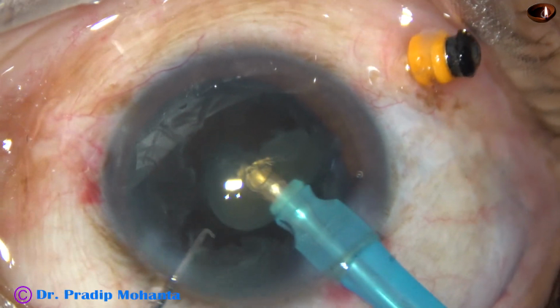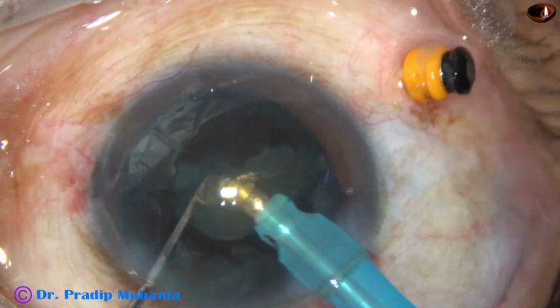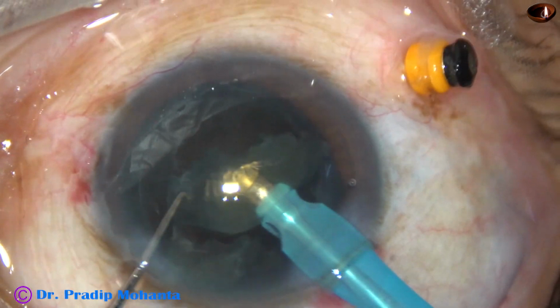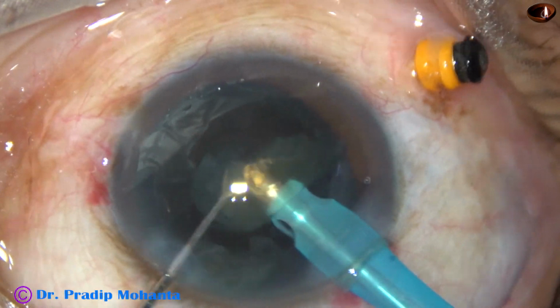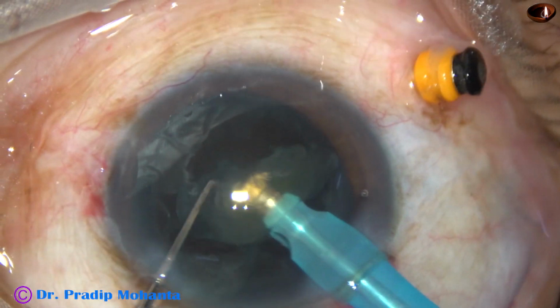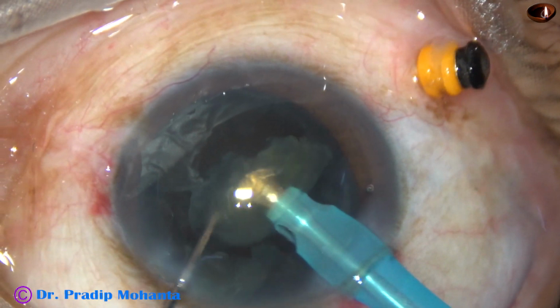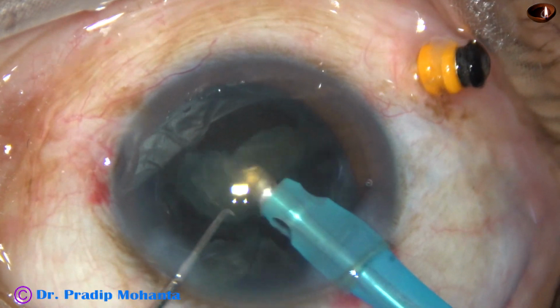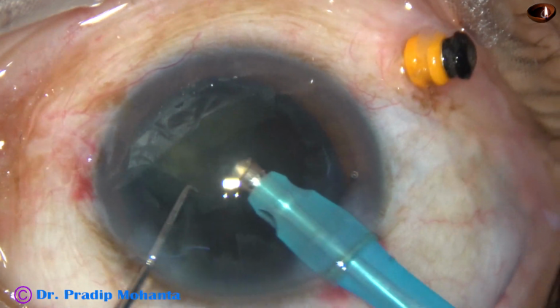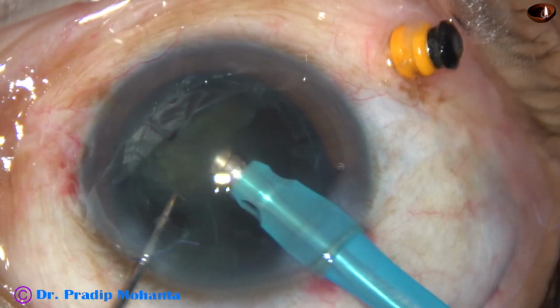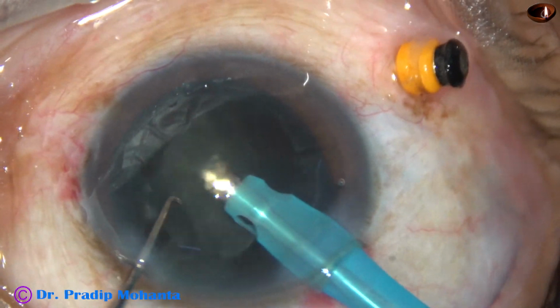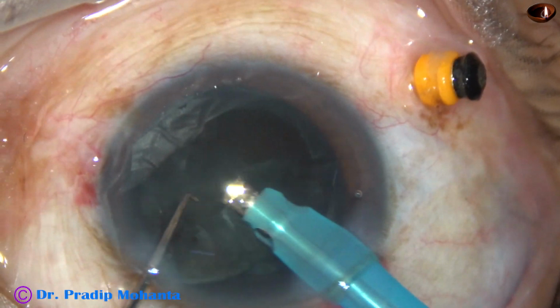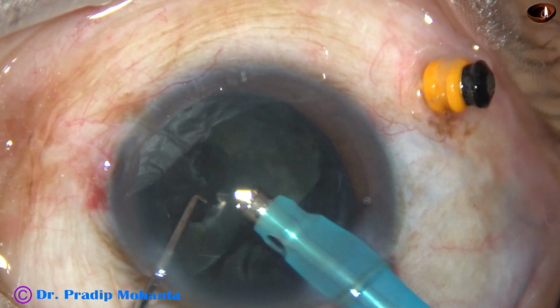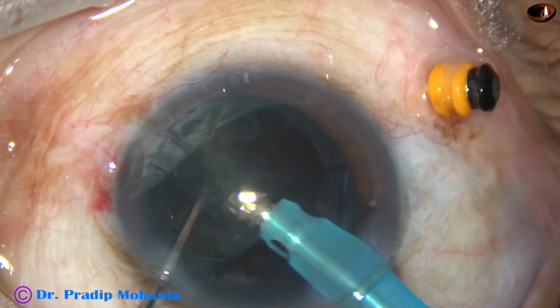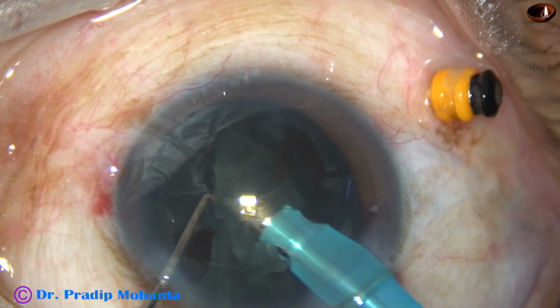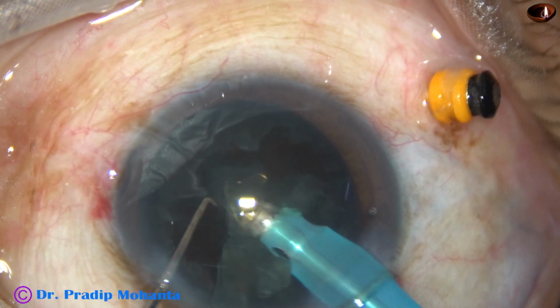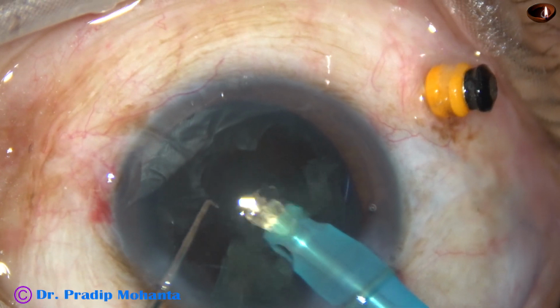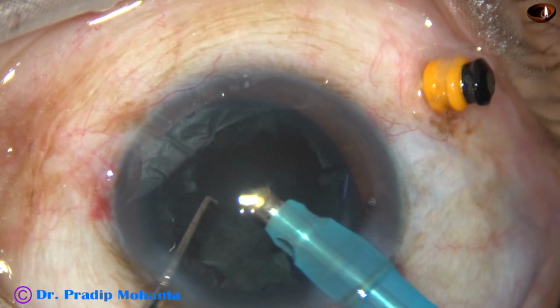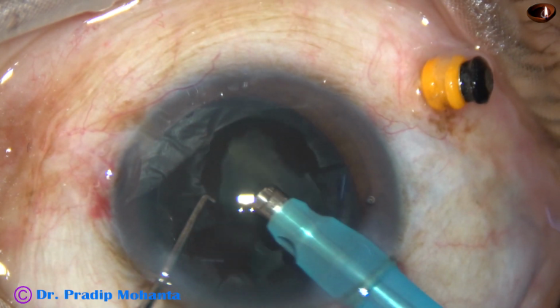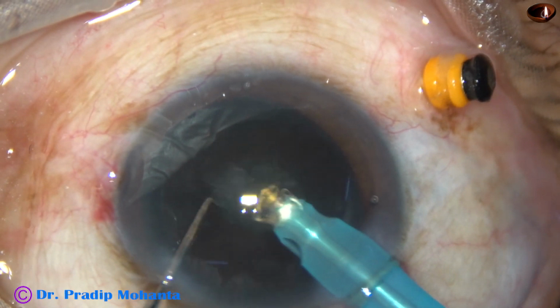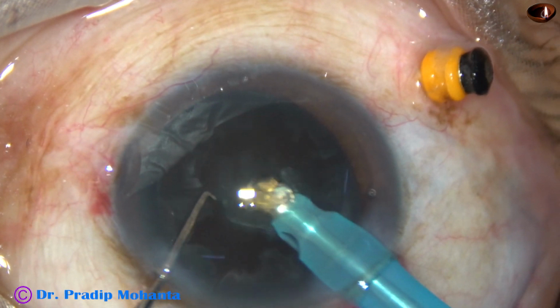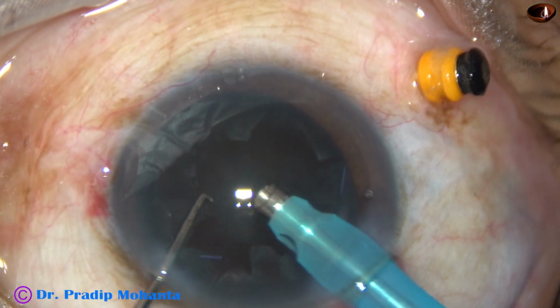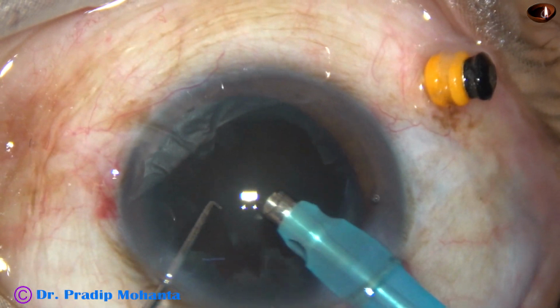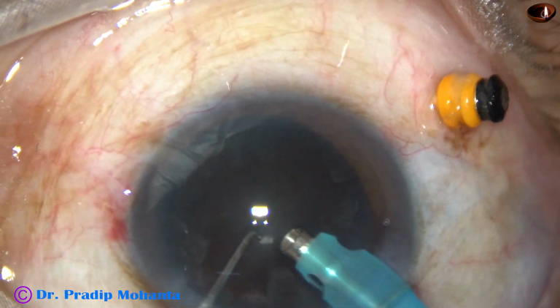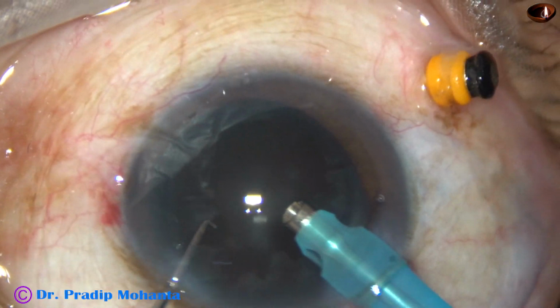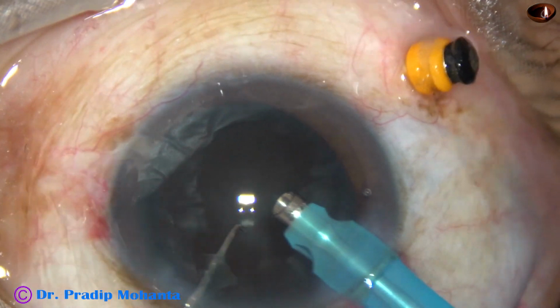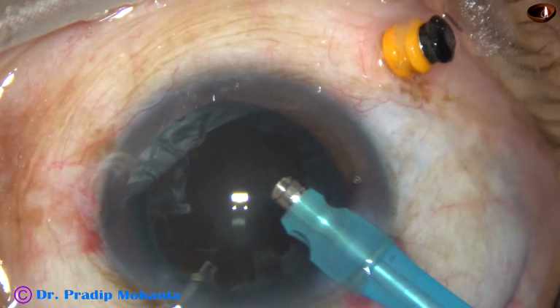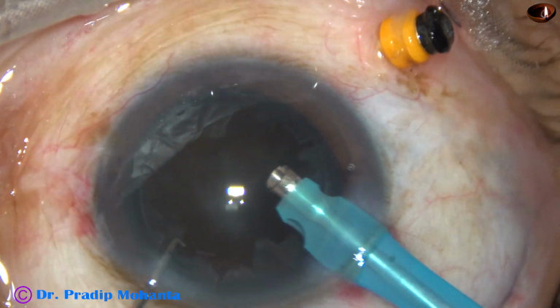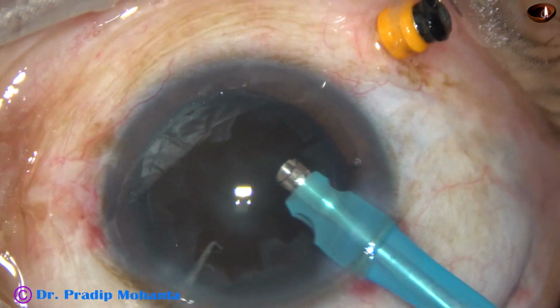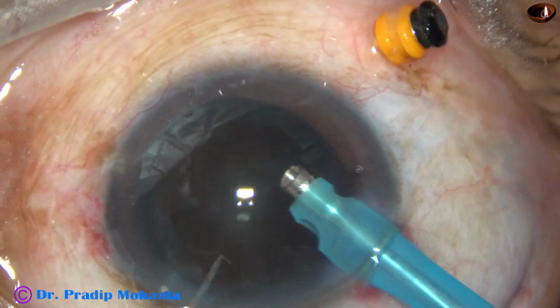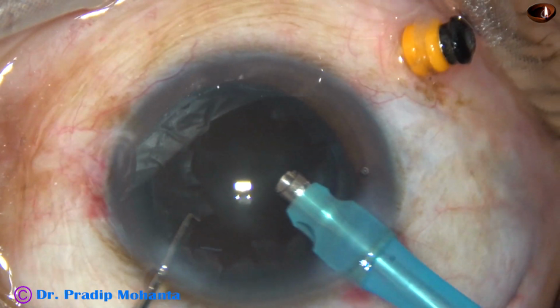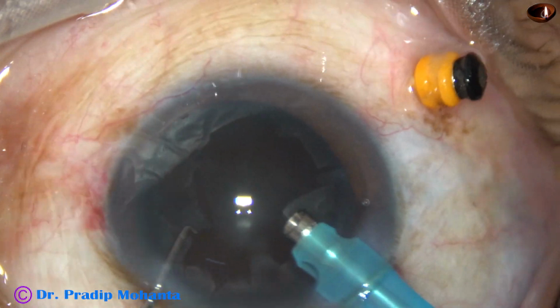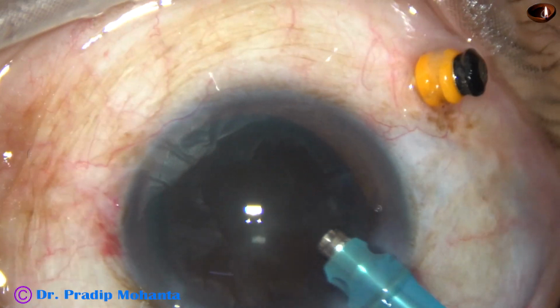So the fragments are emulsified. After emulsifying the fragments, cortical cleanup is done, which I have not shown.